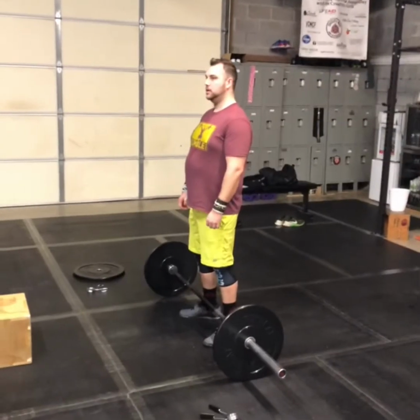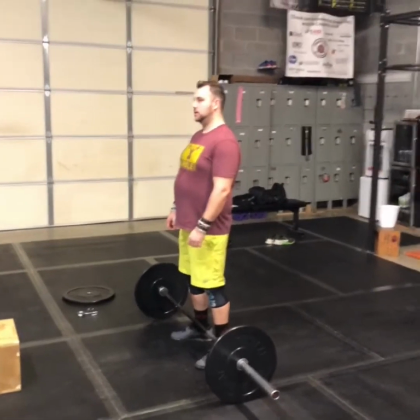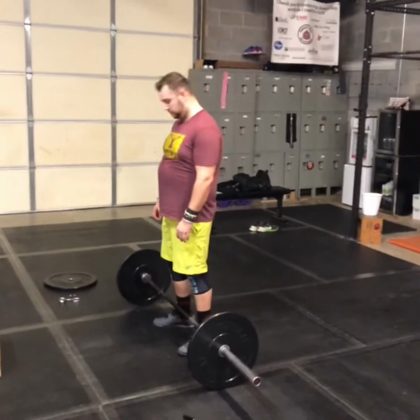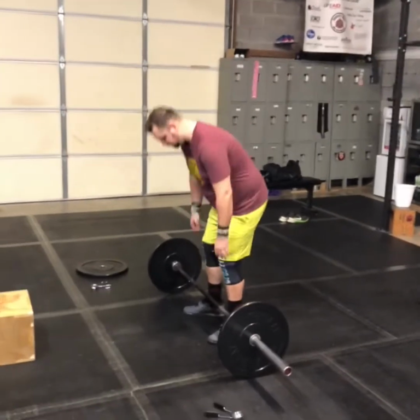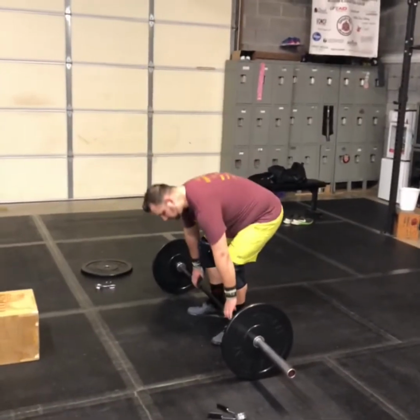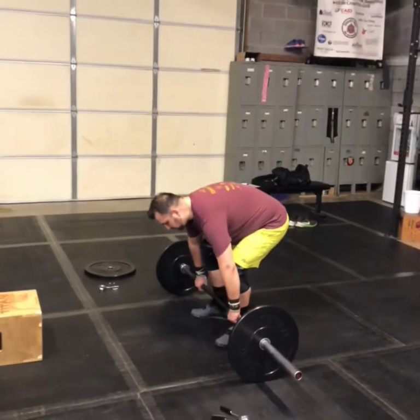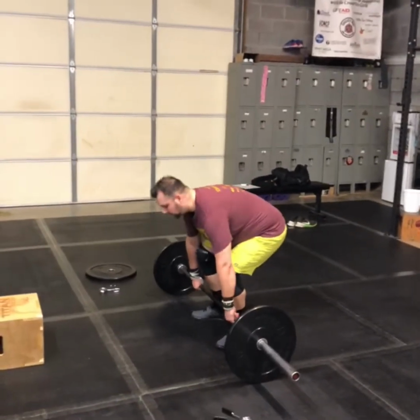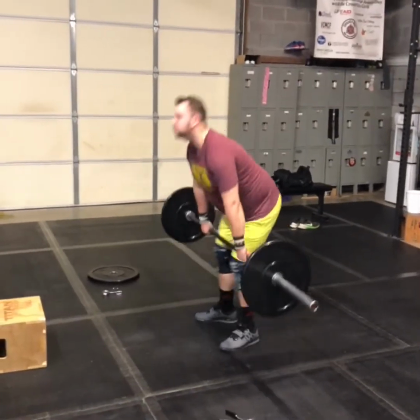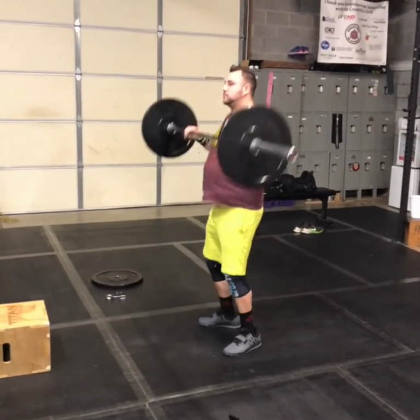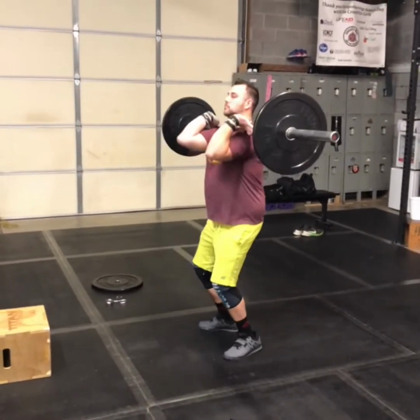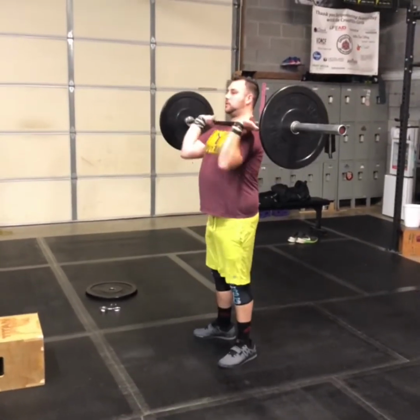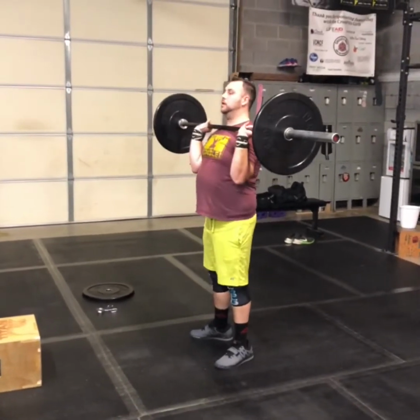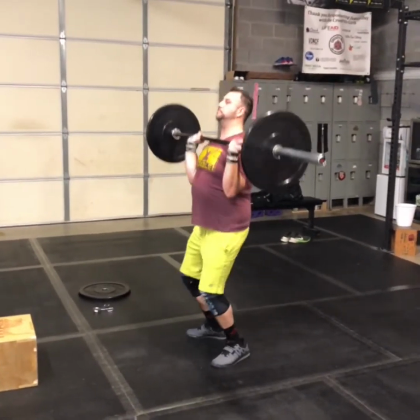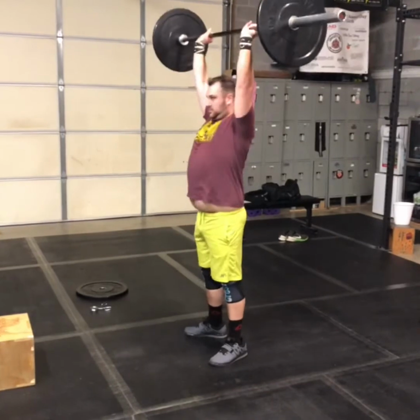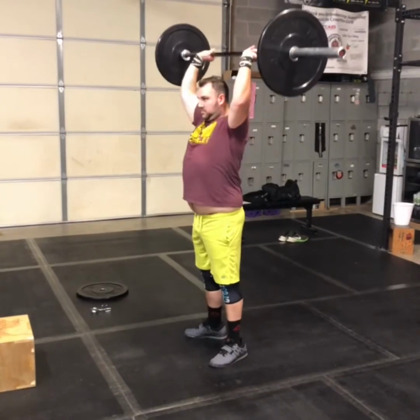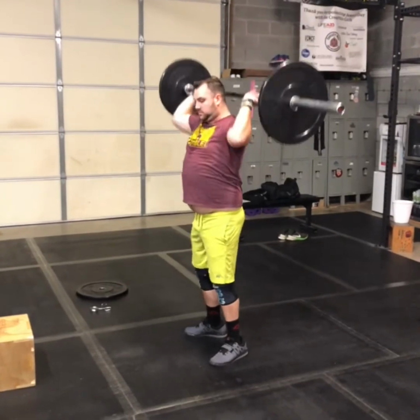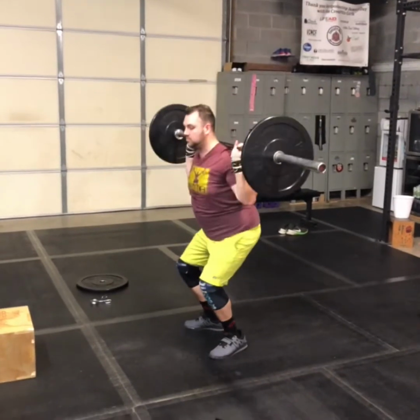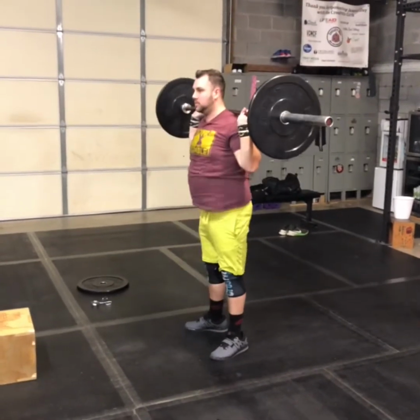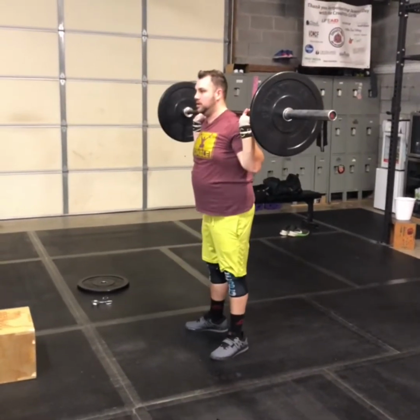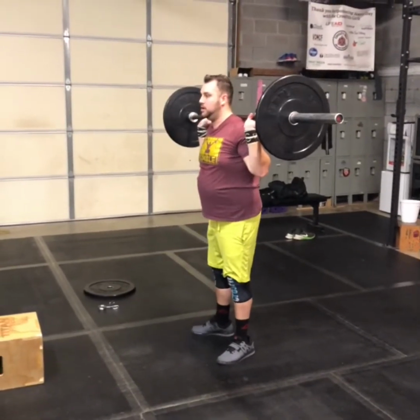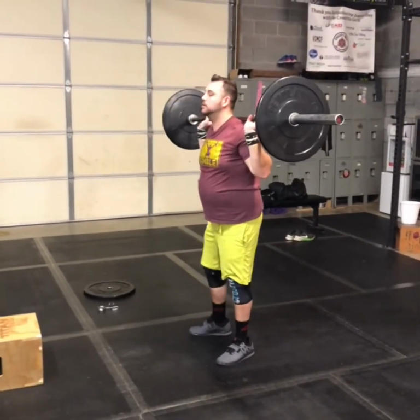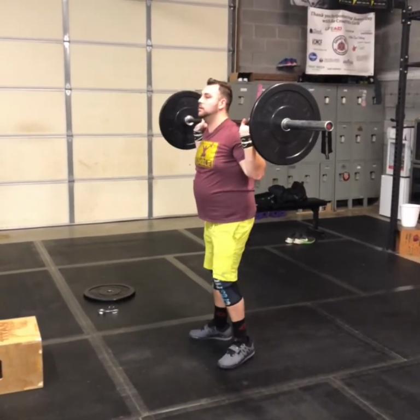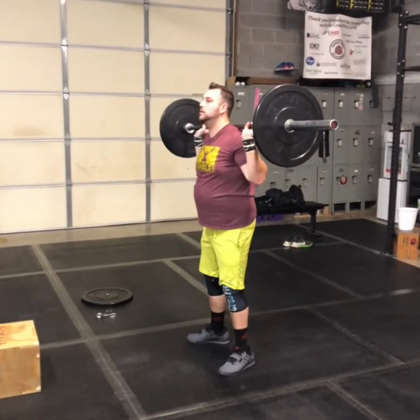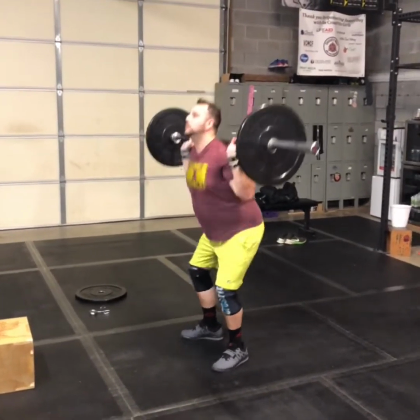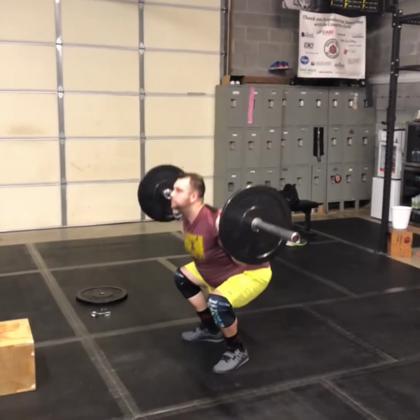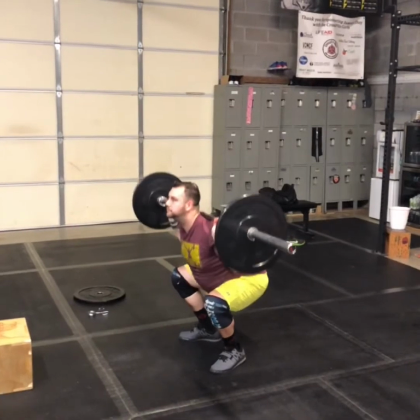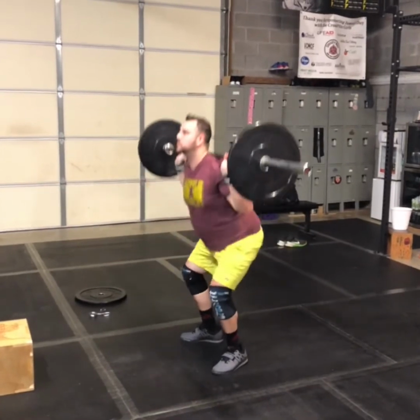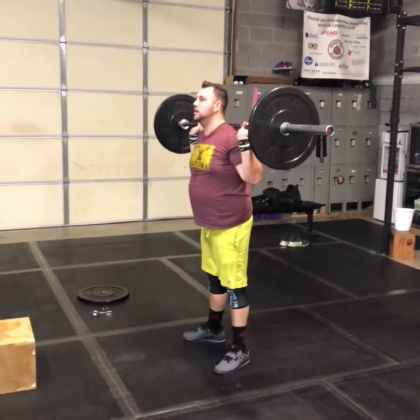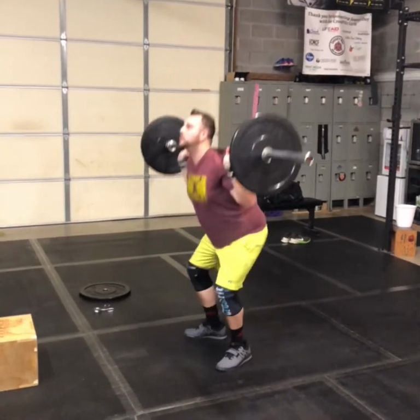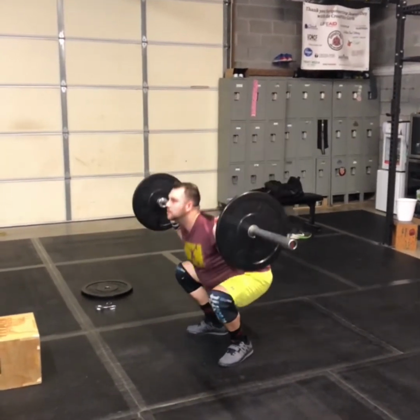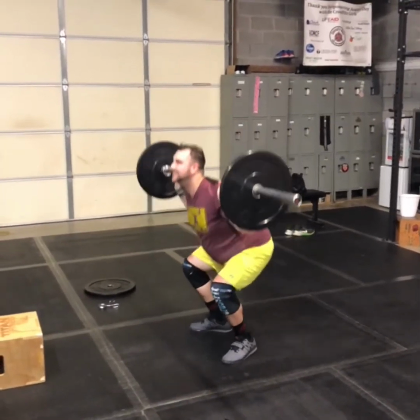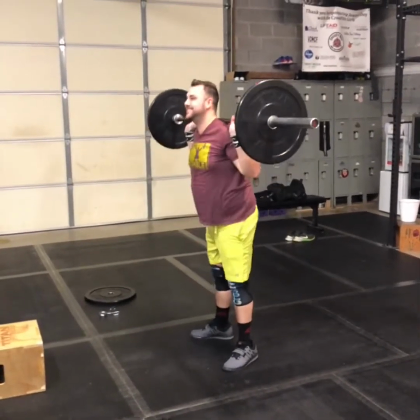So if you're doing this workout with a barbell, you're going to clean it from the floor, dip and drive it up over your head in a controlled way and absorb it on your back. And then you're going to do your back squats. We'll just let him do a couple since he just finished today's squat clean workout.